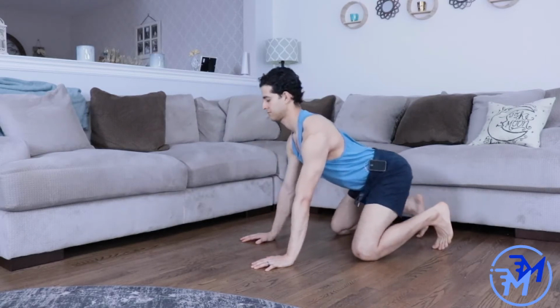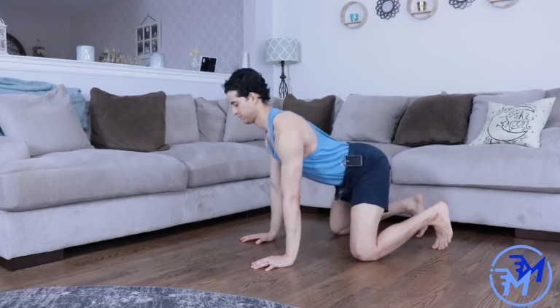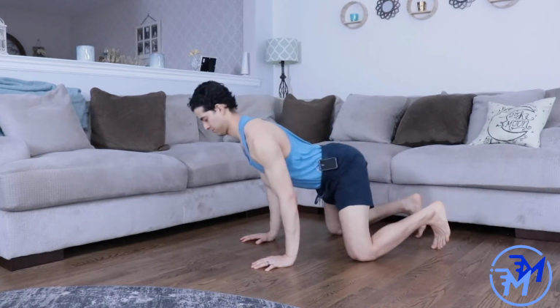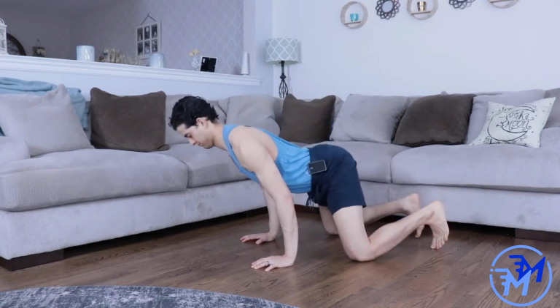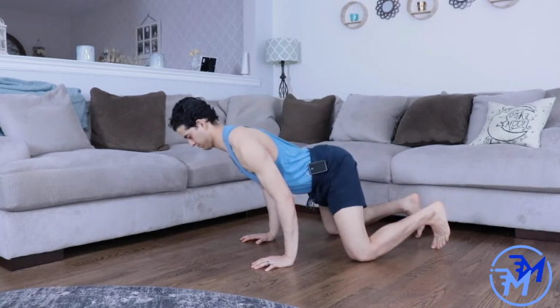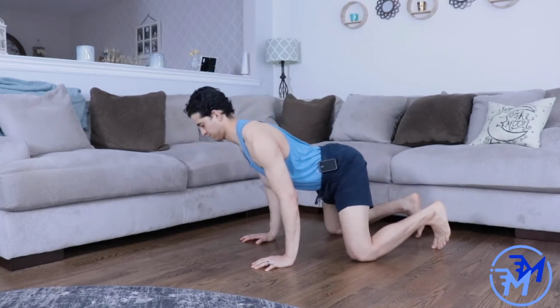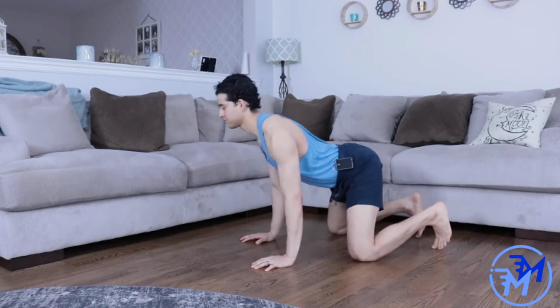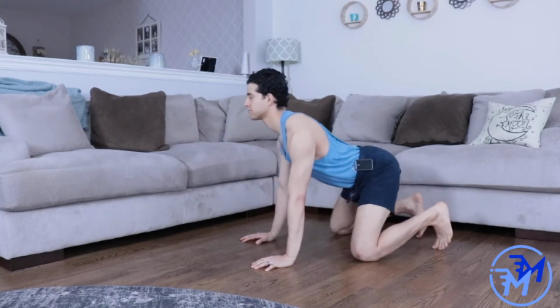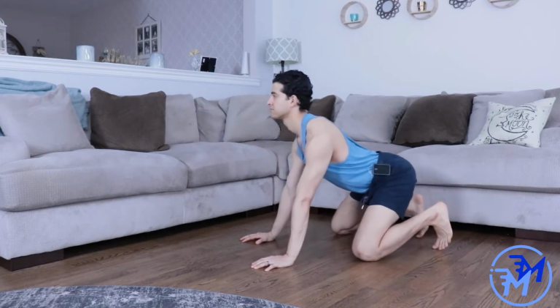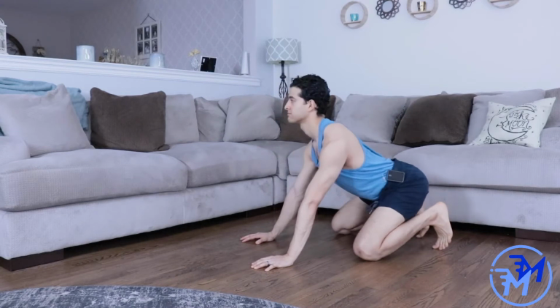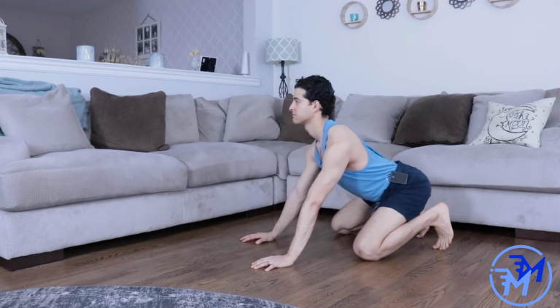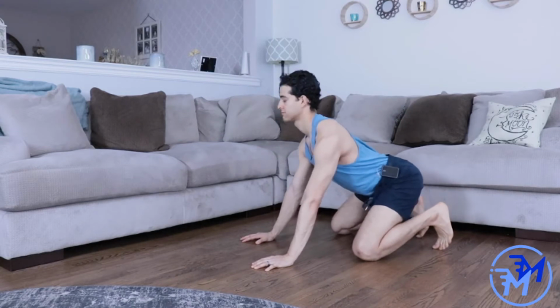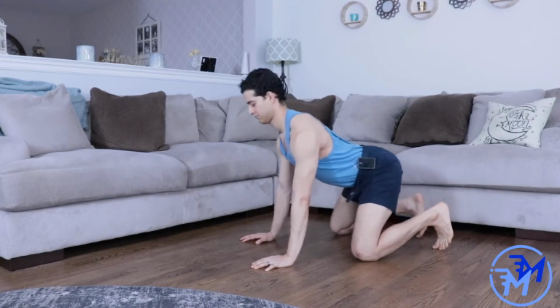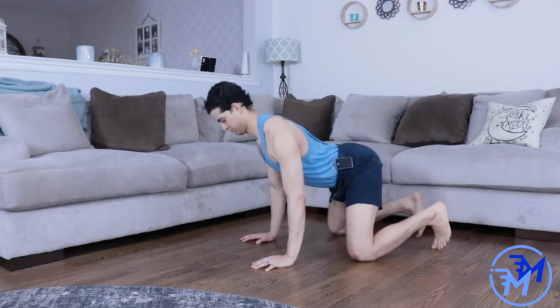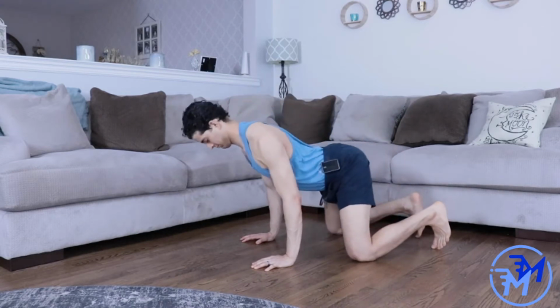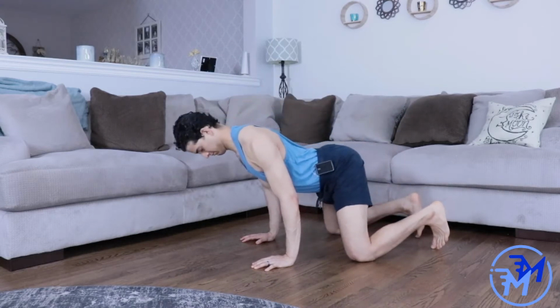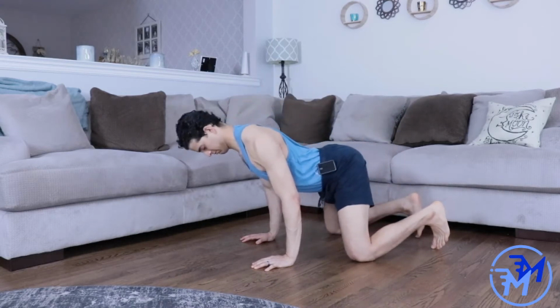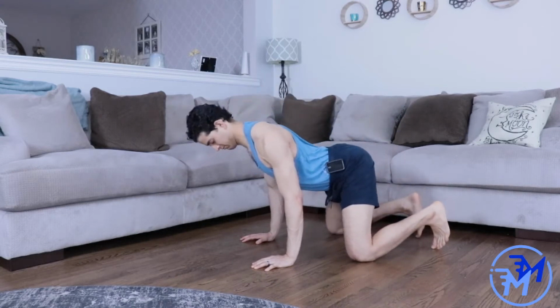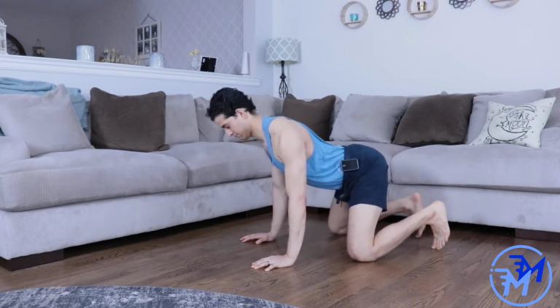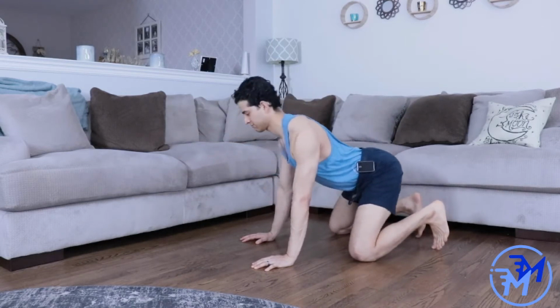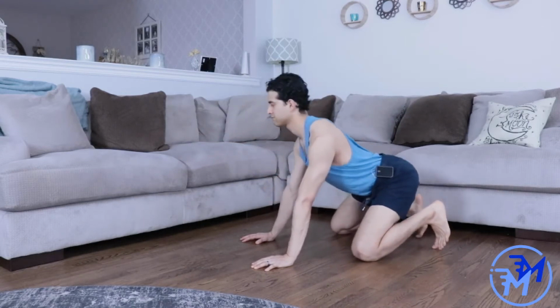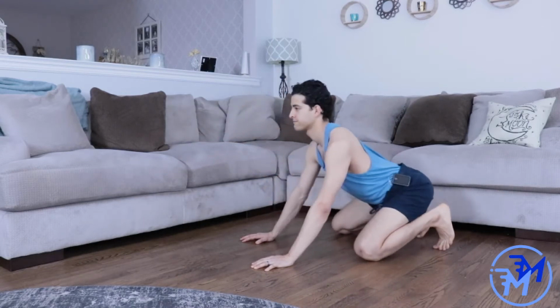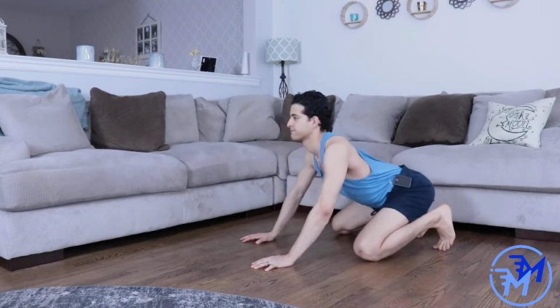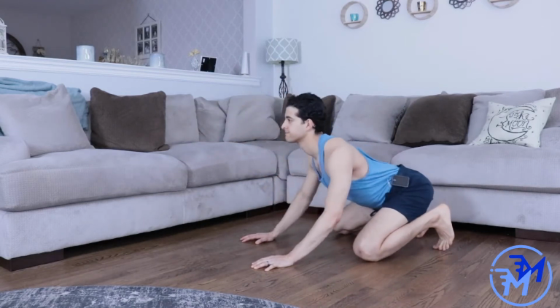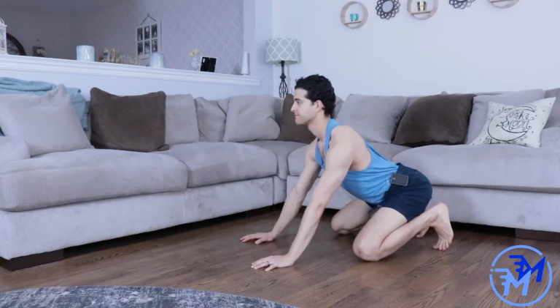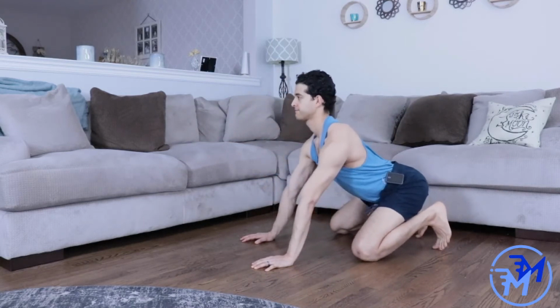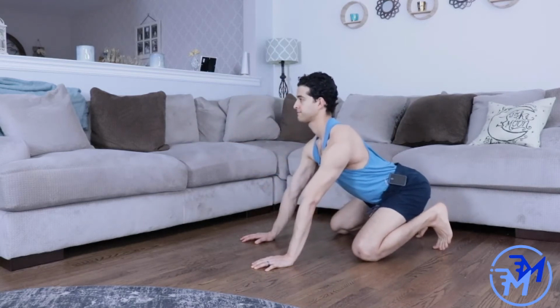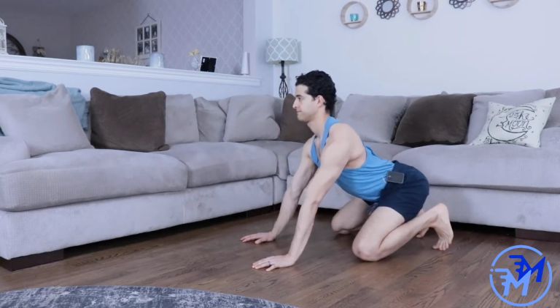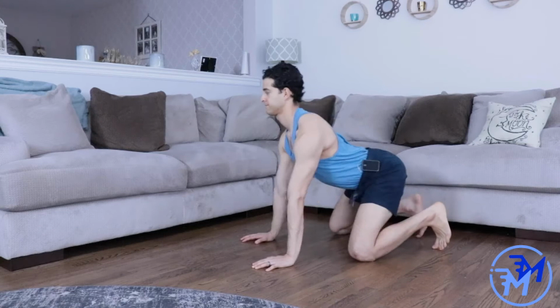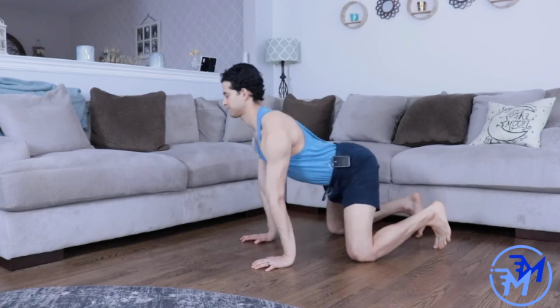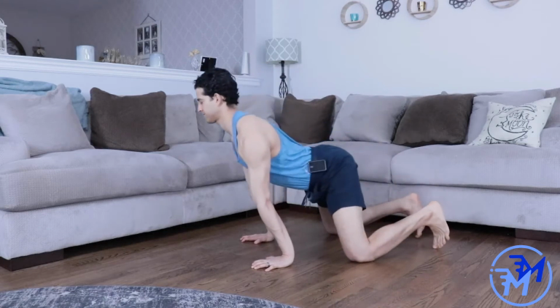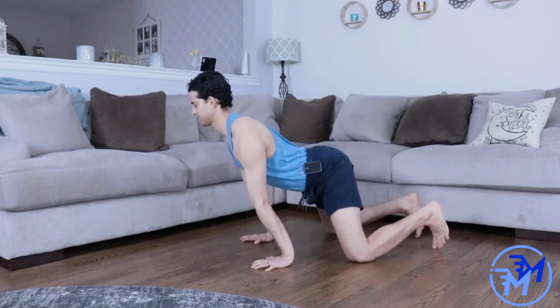Make sure that when you're rocking, both arms are completely locked out. When you bend the arms, the movement moves into your chest and isn't really a back-focused exercise.